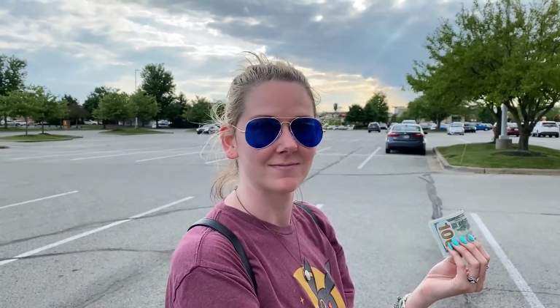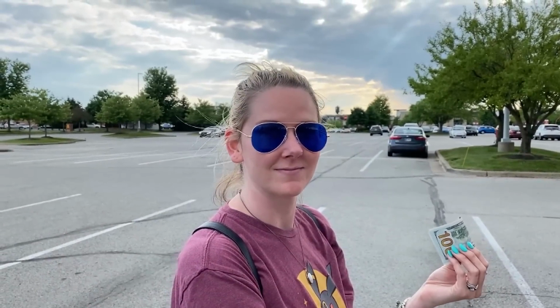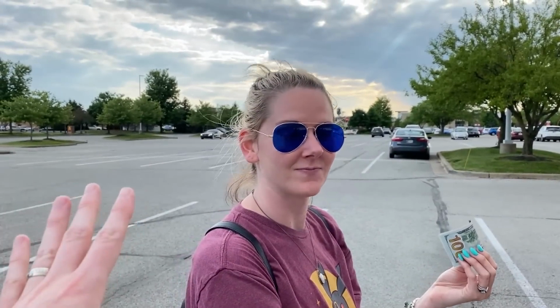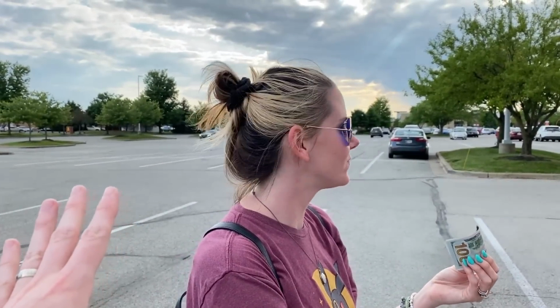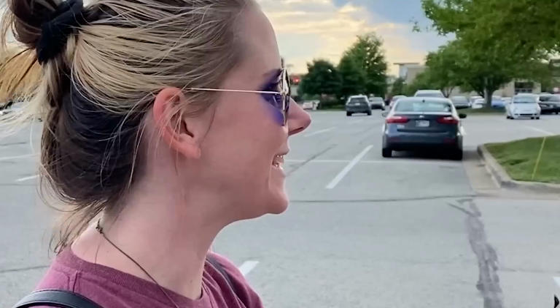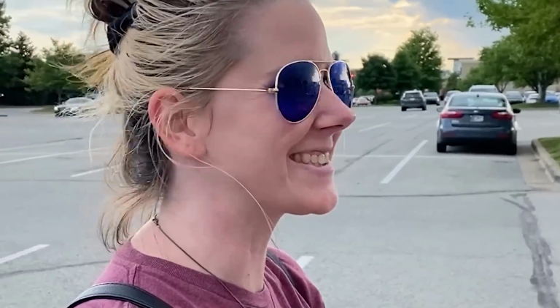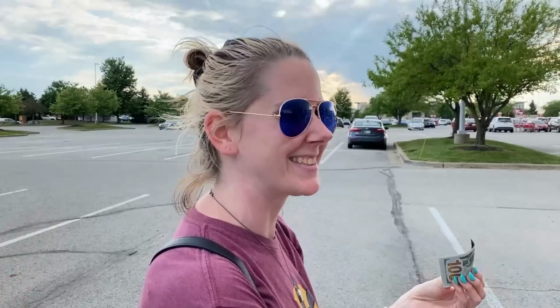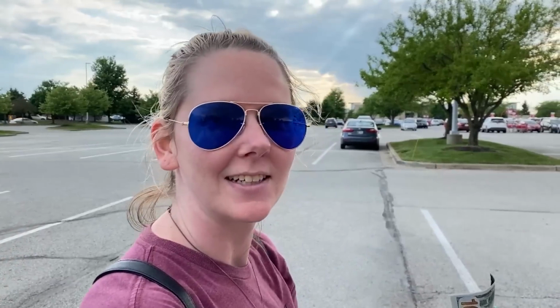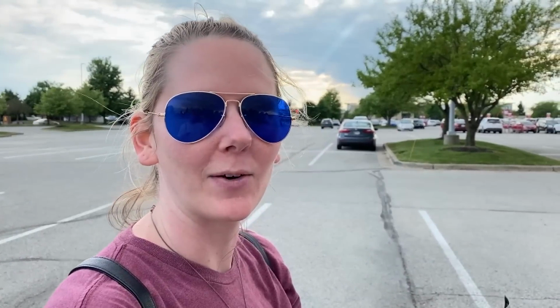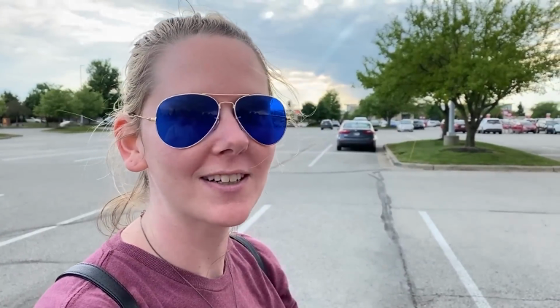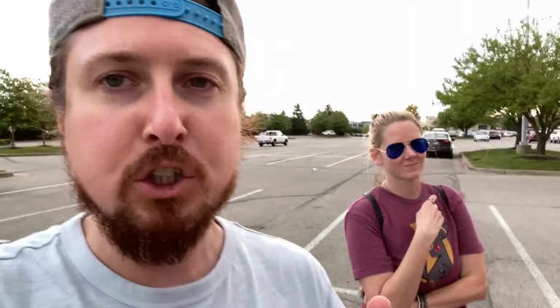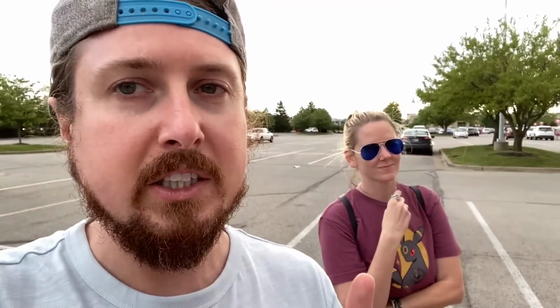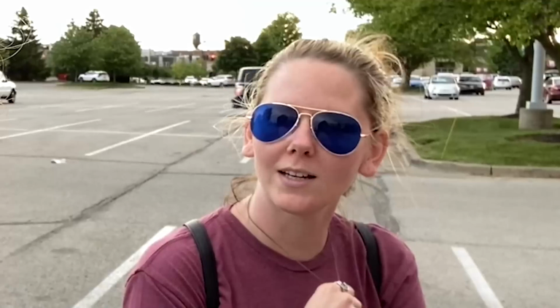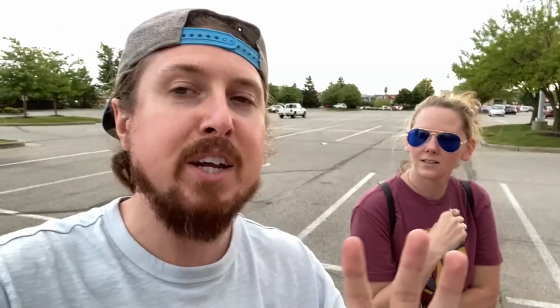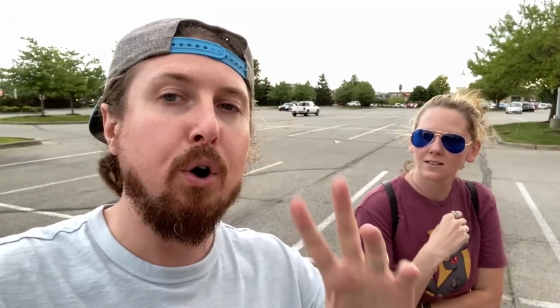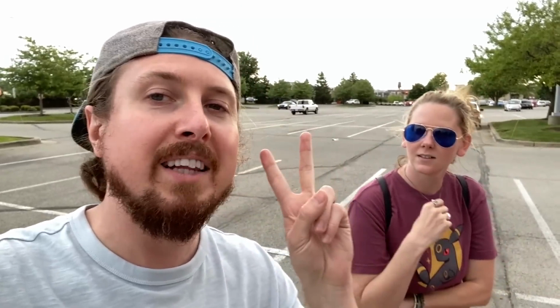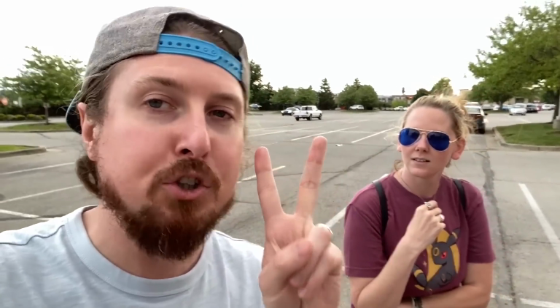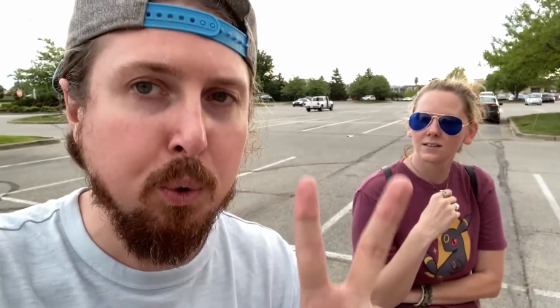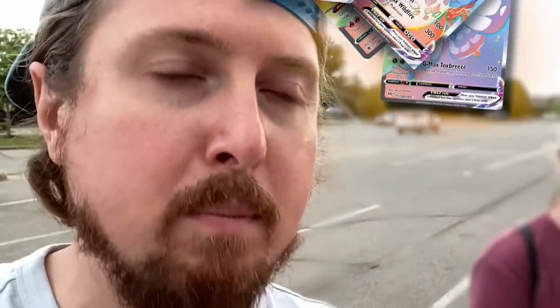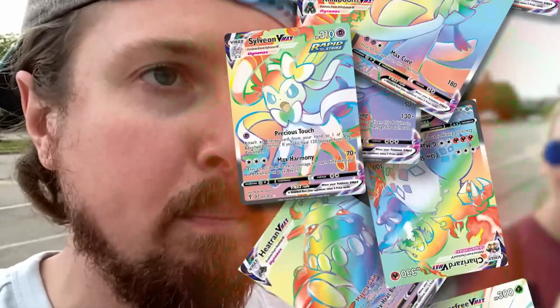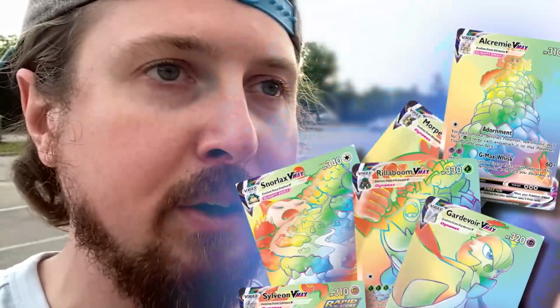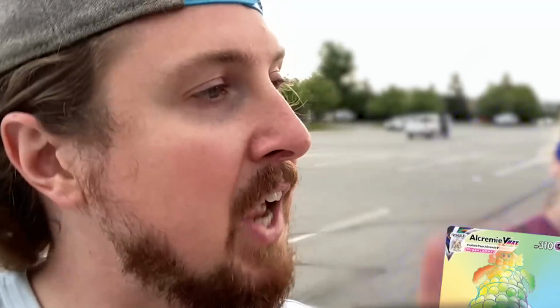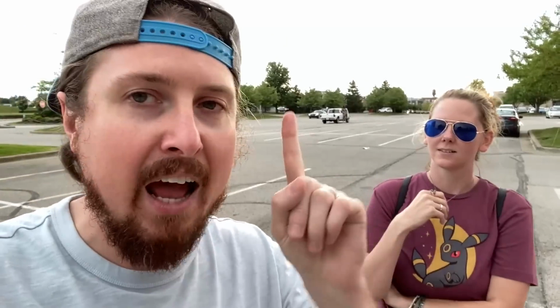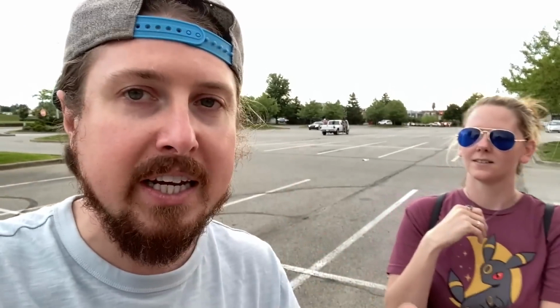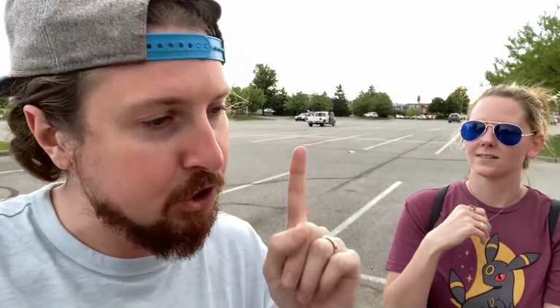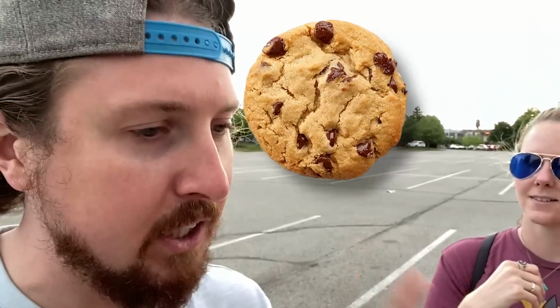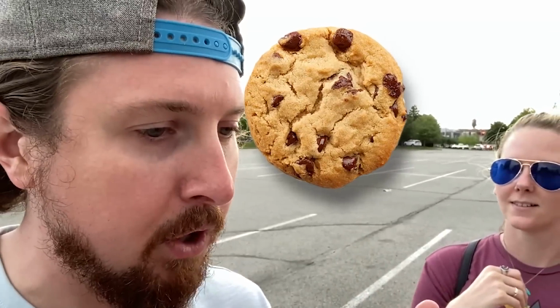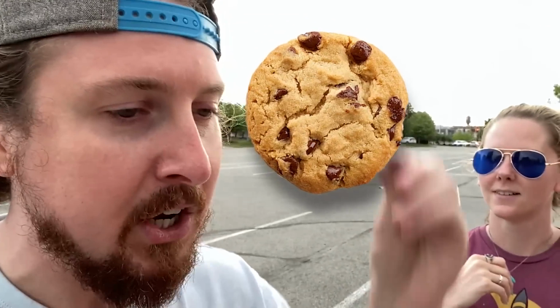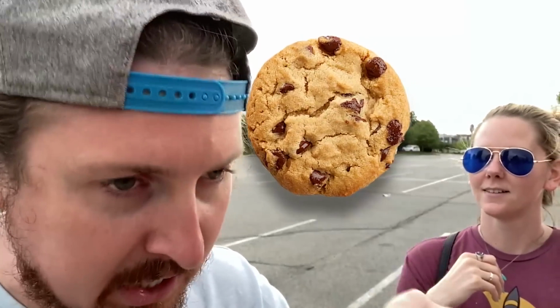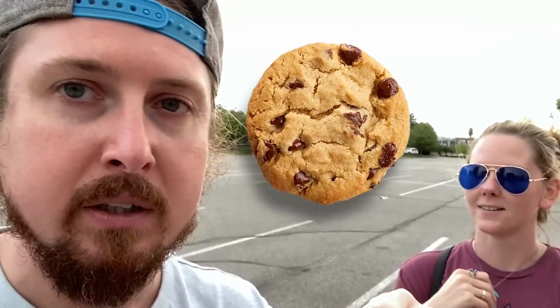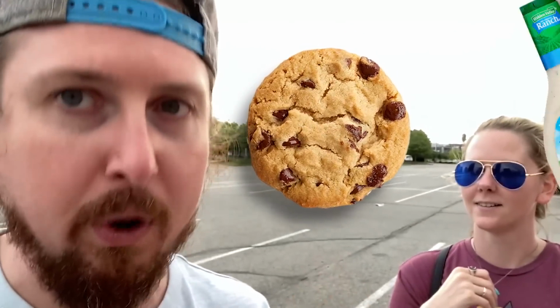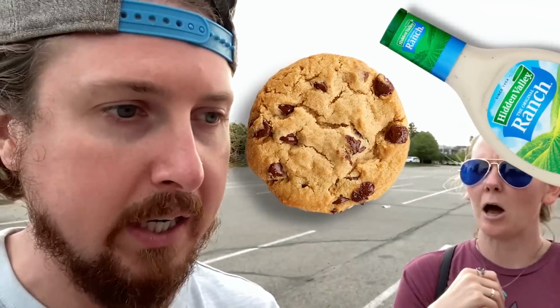I cannot have any input on what you get. However, there's a twist. If I don't pull at least two Rainbow Rare Pokemon cards, I have to eat chocolate chip cookies dipped in ranch dressing.